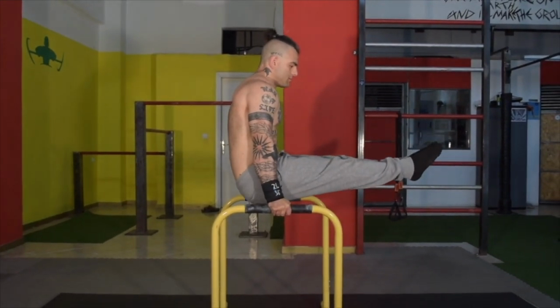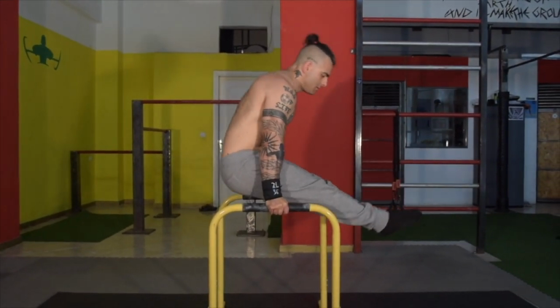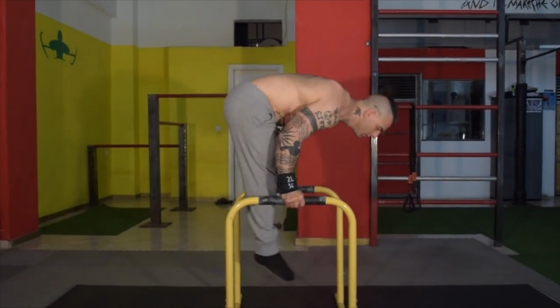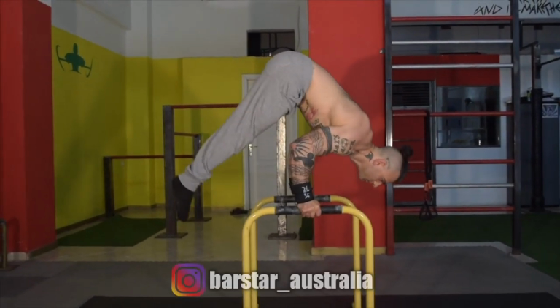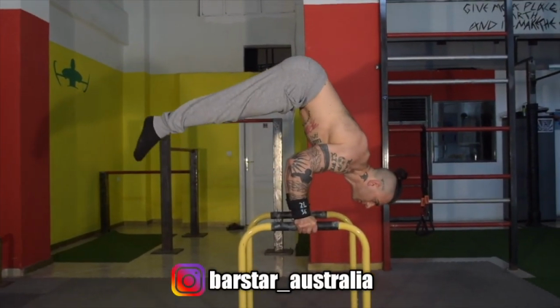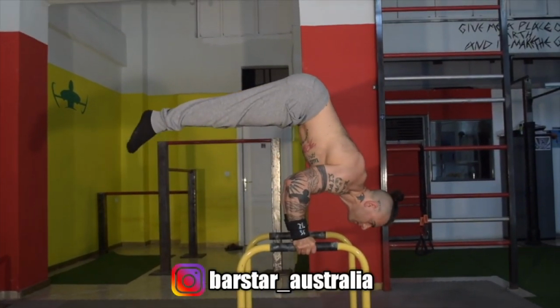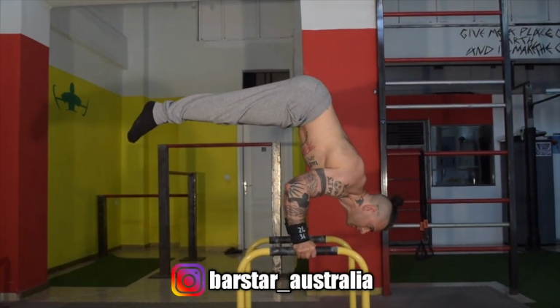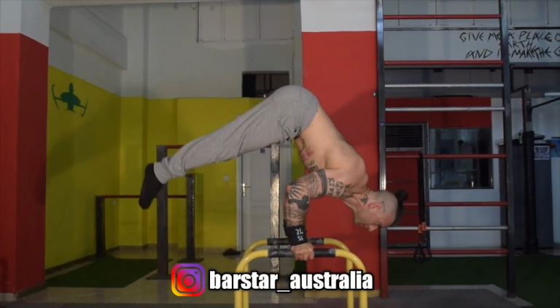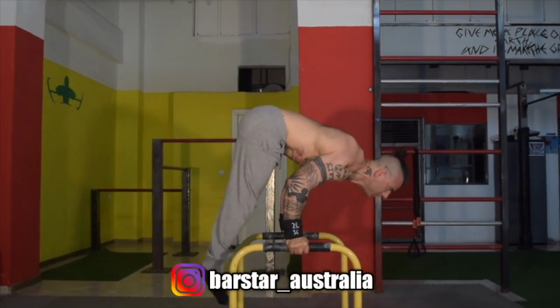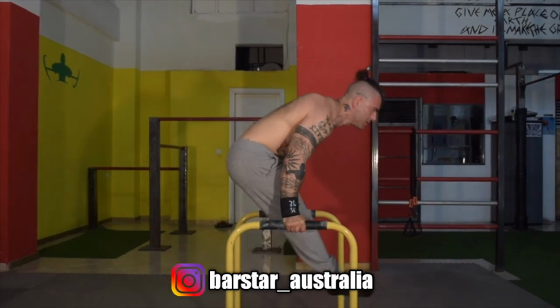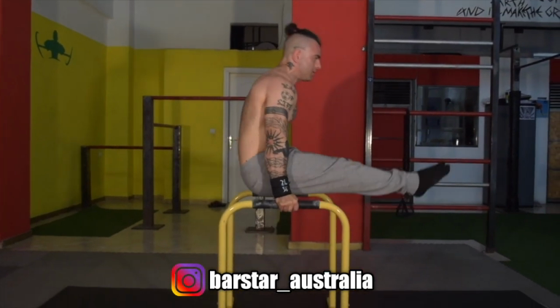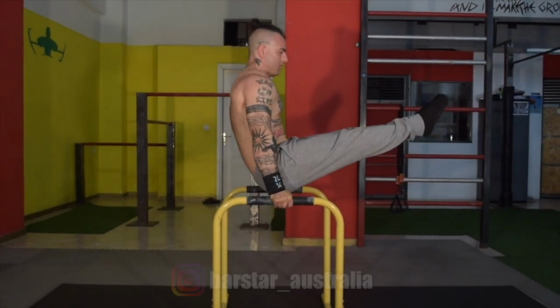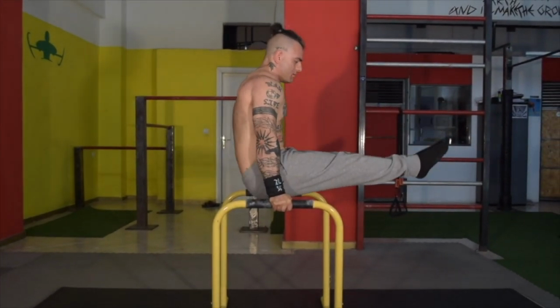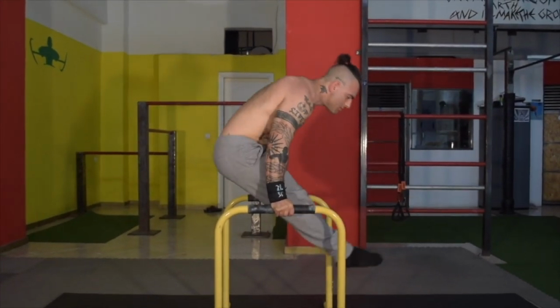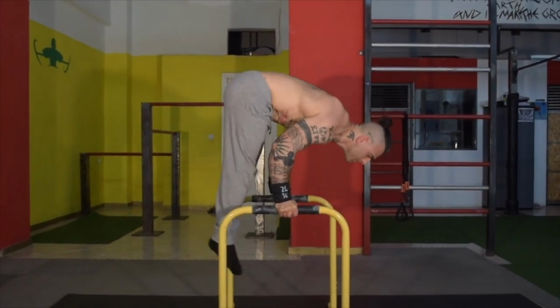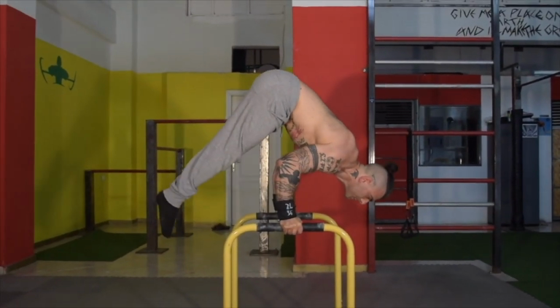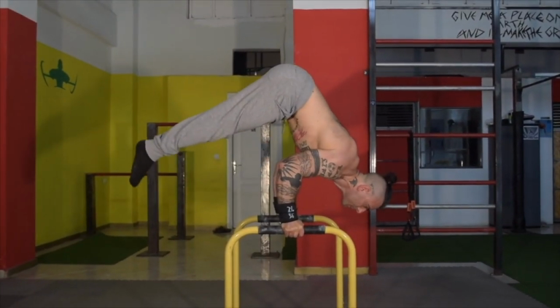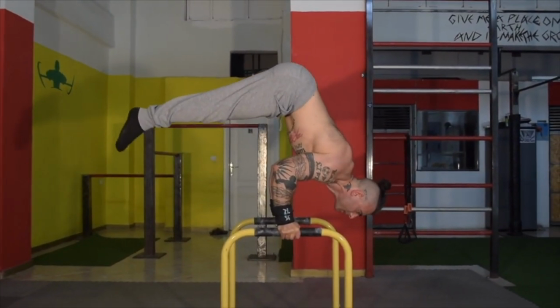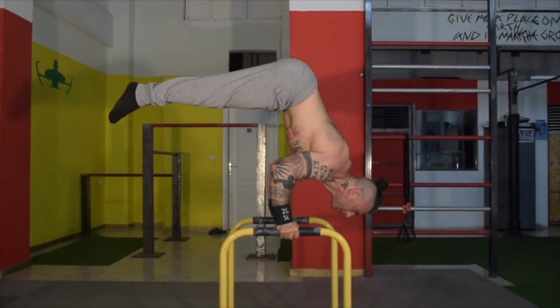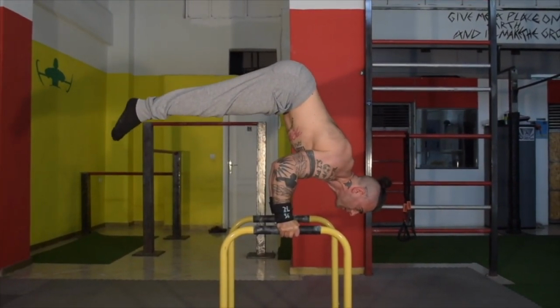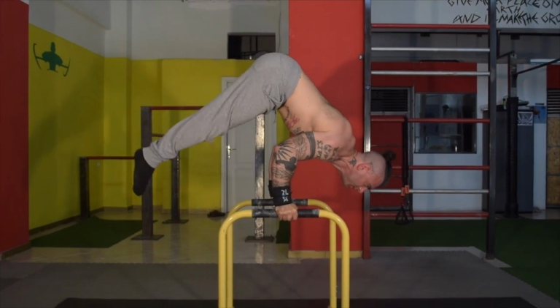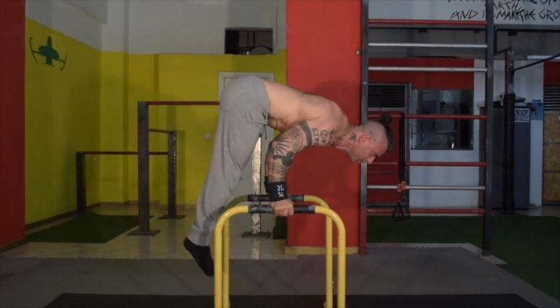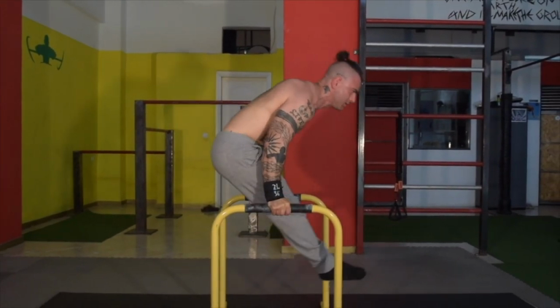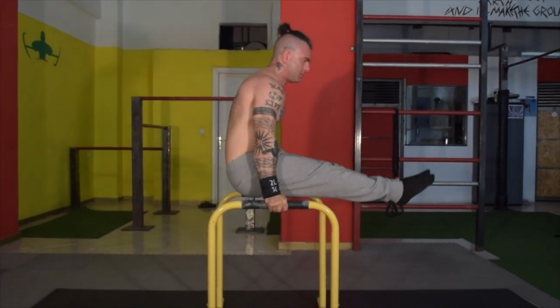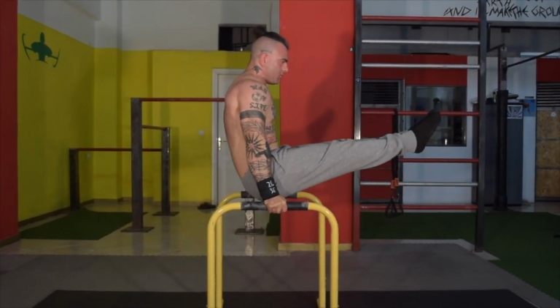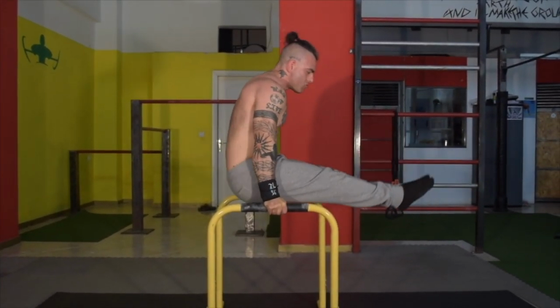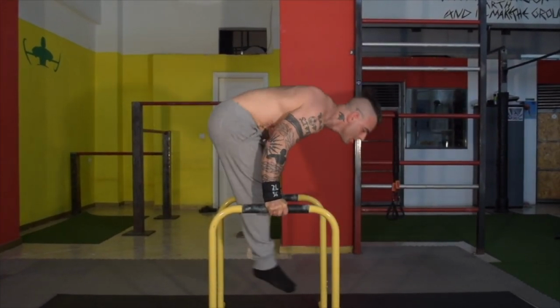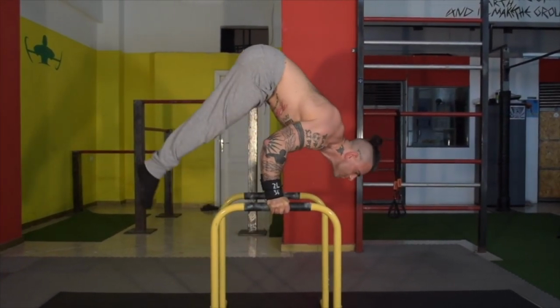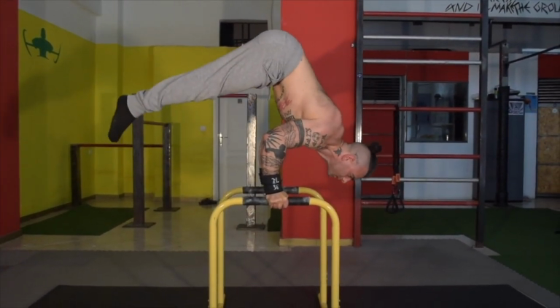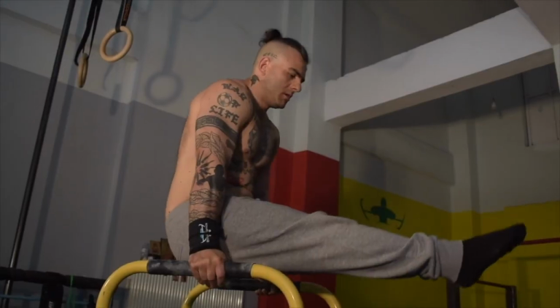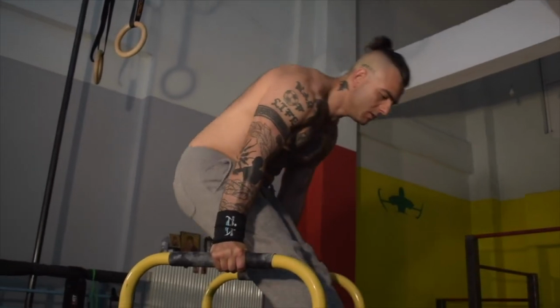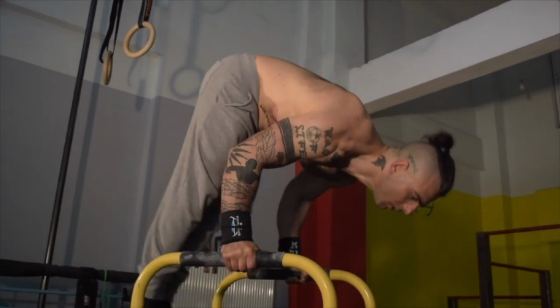Next, we have the L-sit to inverted pike reps performed on the equalizers. Ensure you are keeping a 90-degree angle from your wrists, elbows, and shoulders in every pike transition. This is effective in loading the shoulders and increasing time under tension, hence strengthening and preparing yourself for your chosen planche progression.